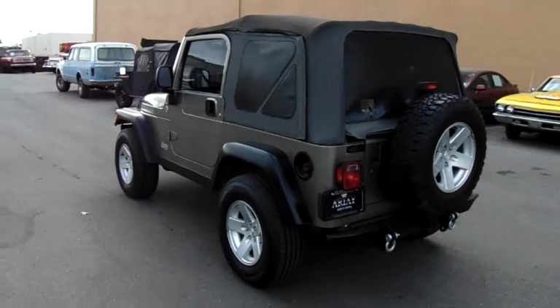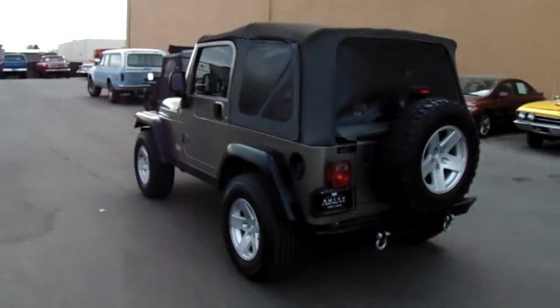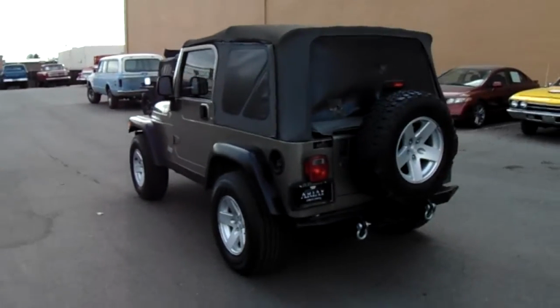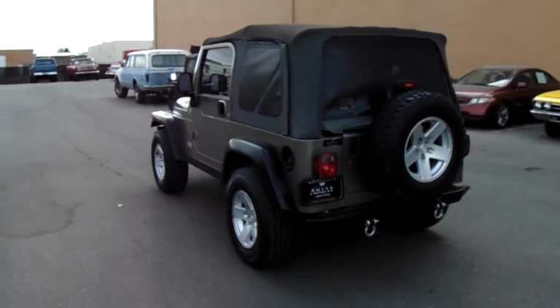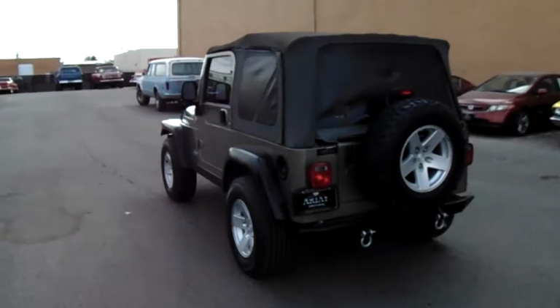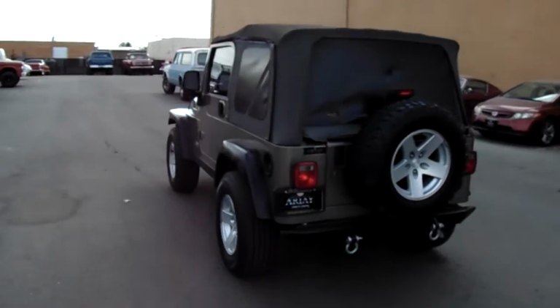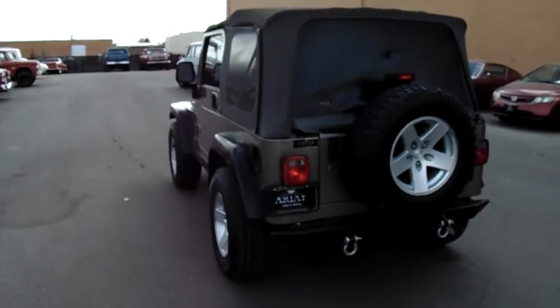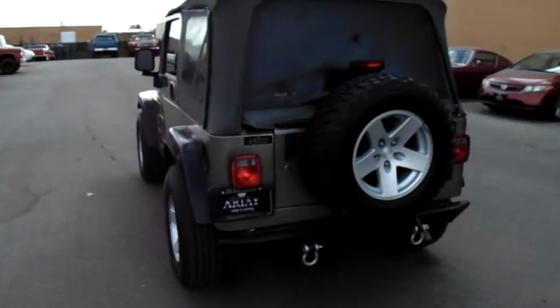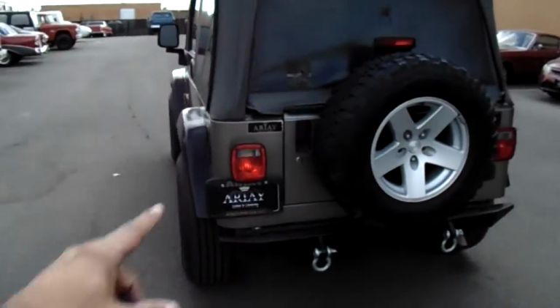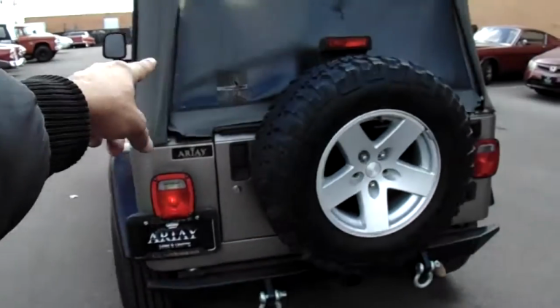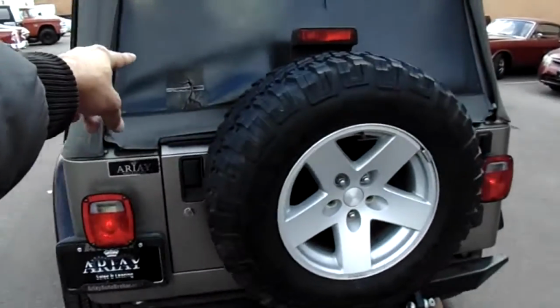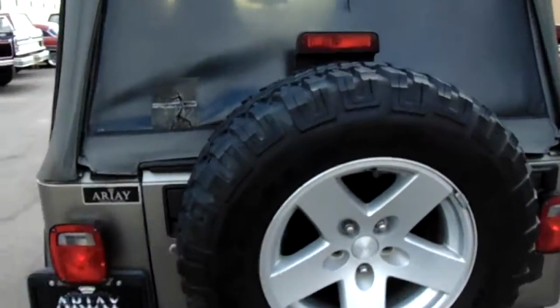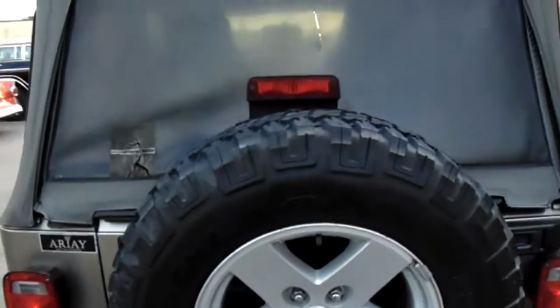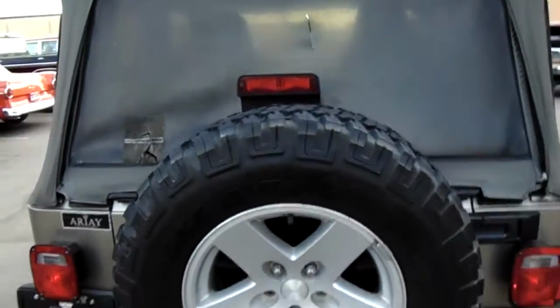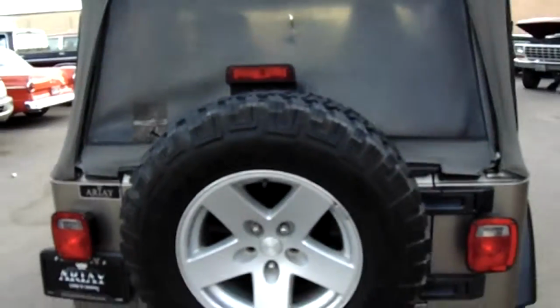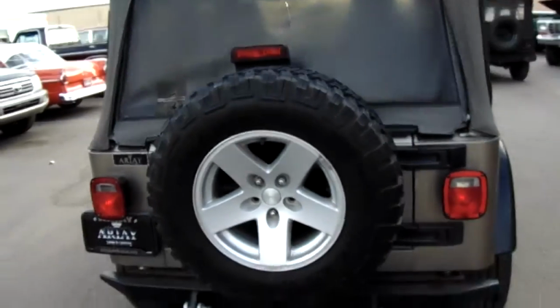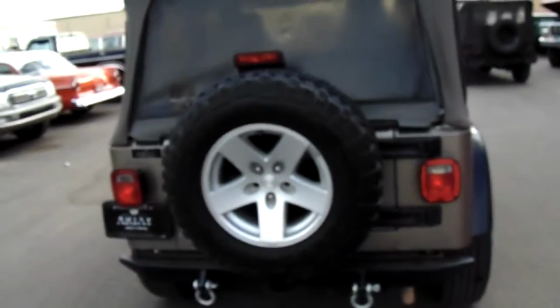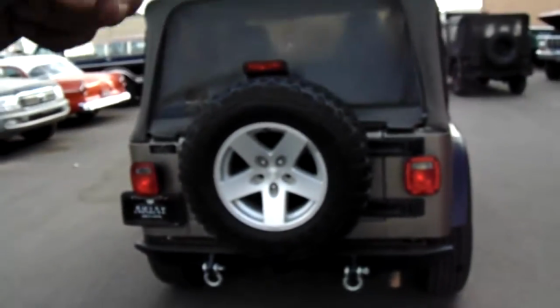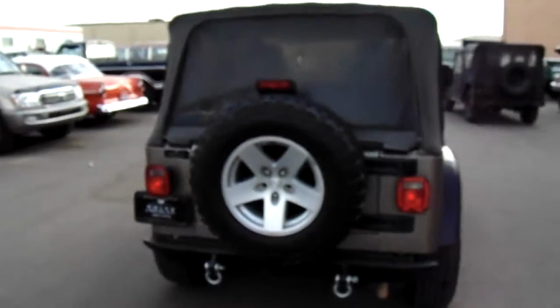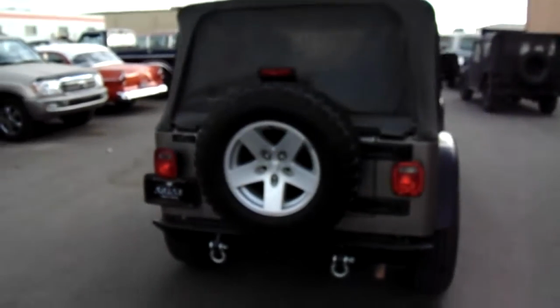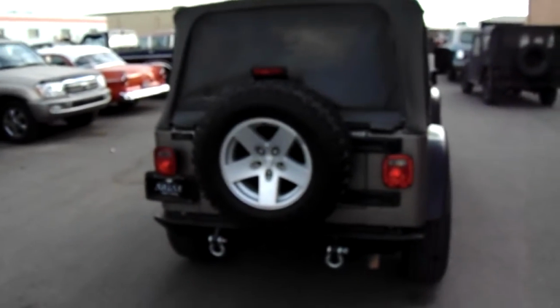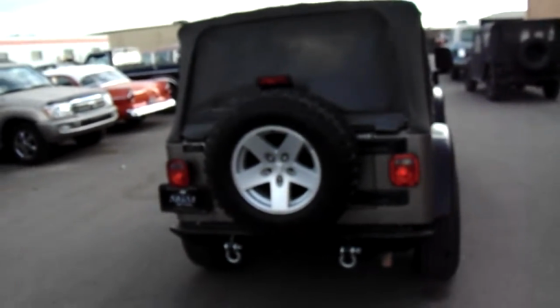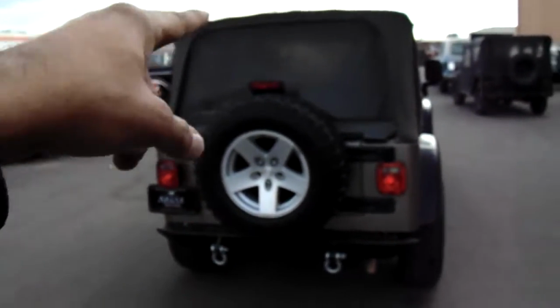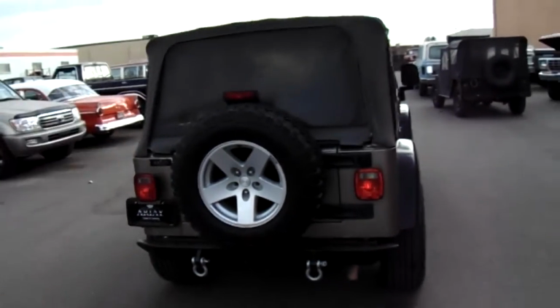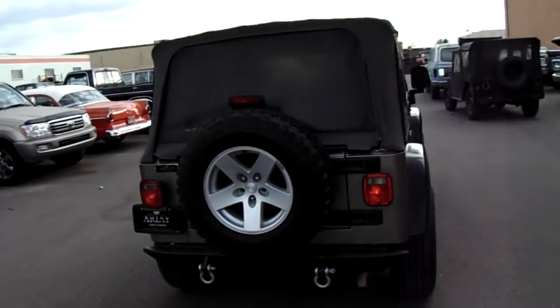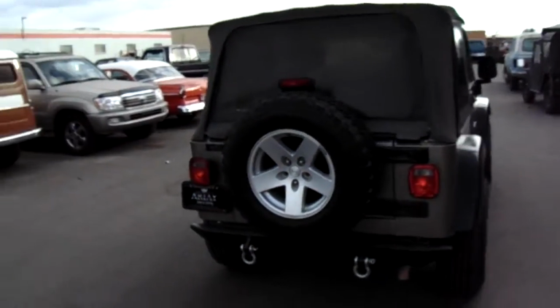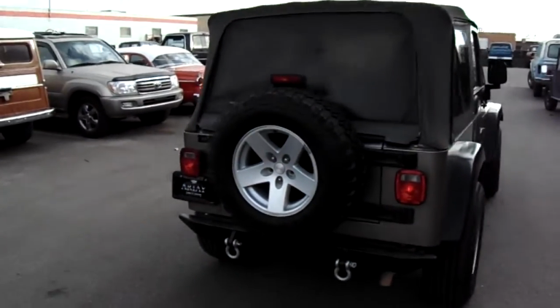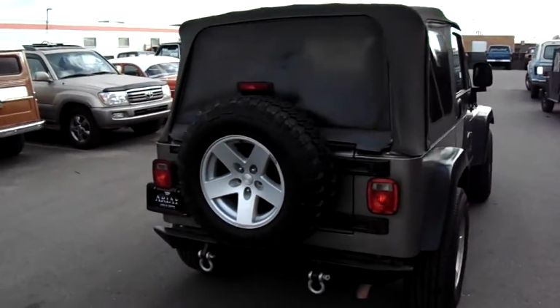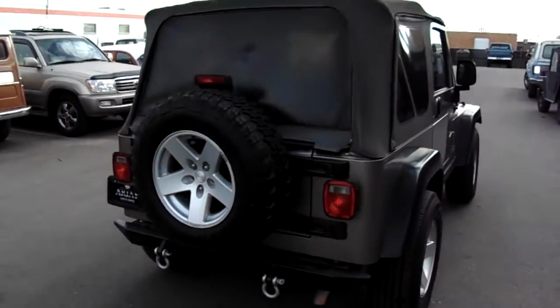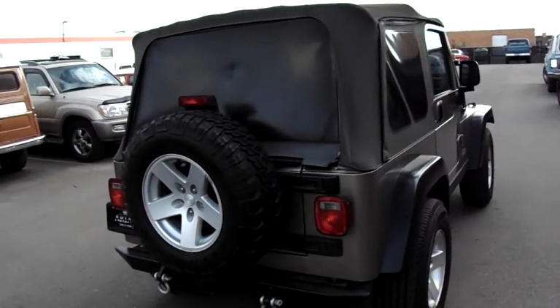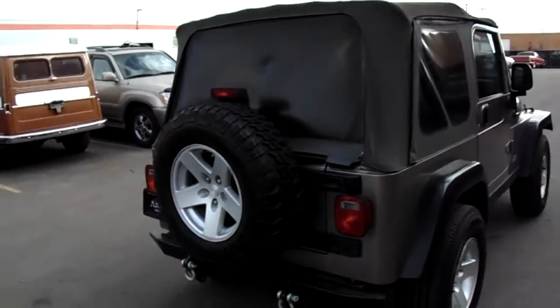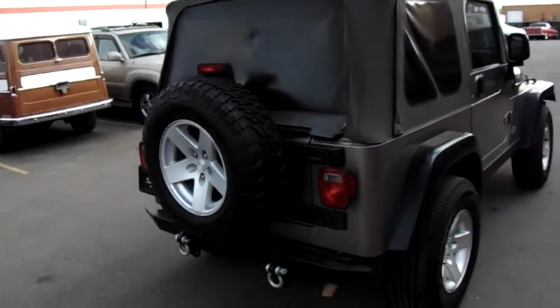The back soft top has a couple little spots on it. Back here it's got a slight little tear, but overall not too bad. It's got a little tear on the other backside too, but it's a zippered window and can be replaced.